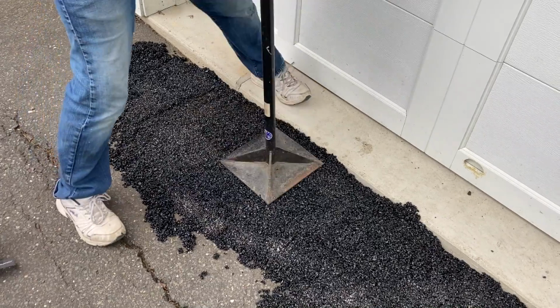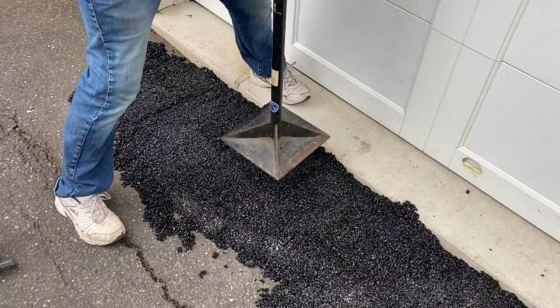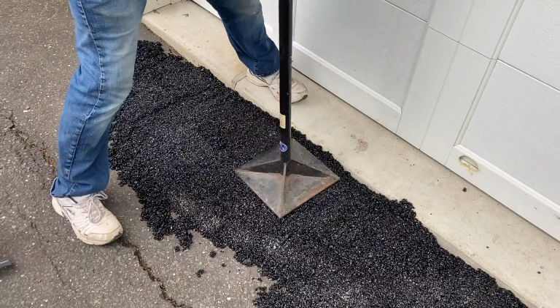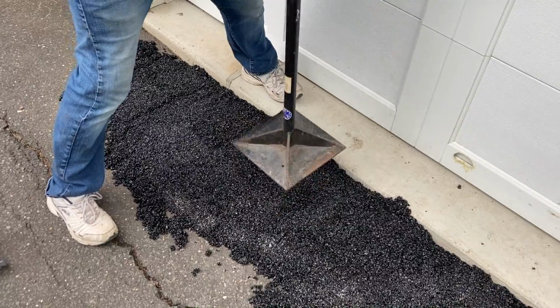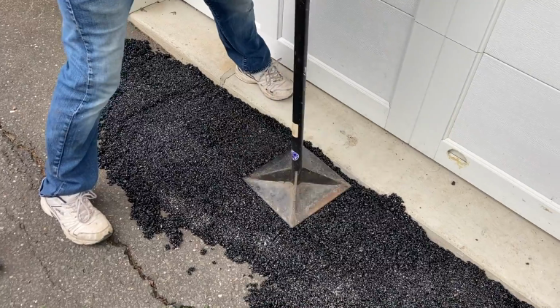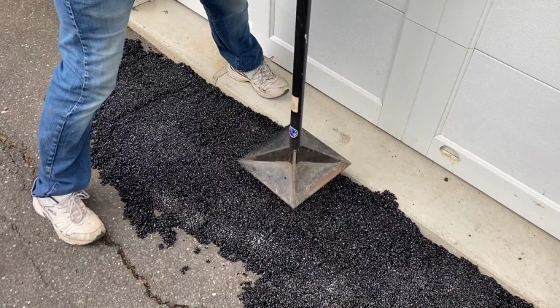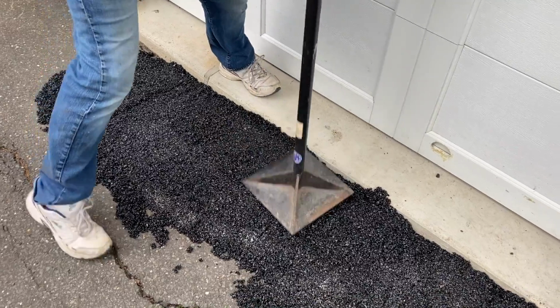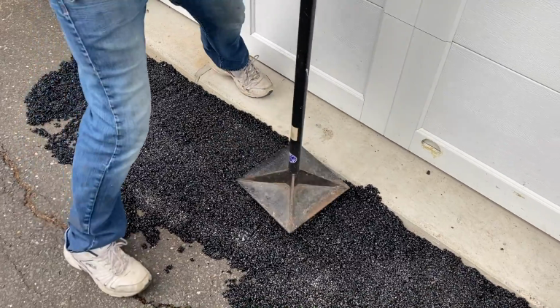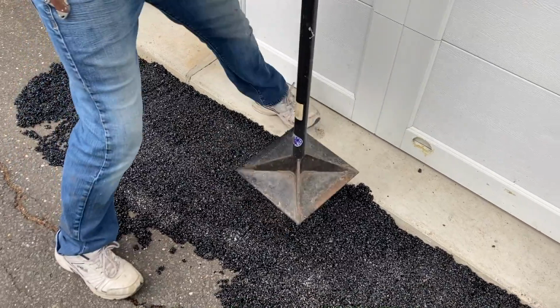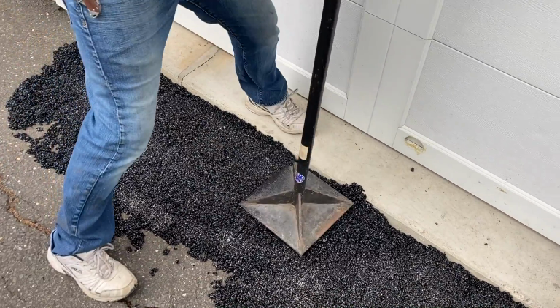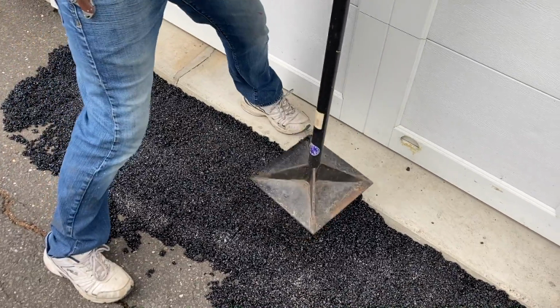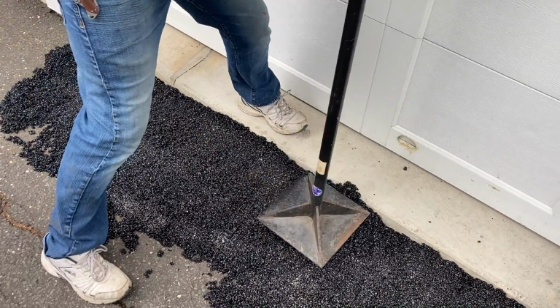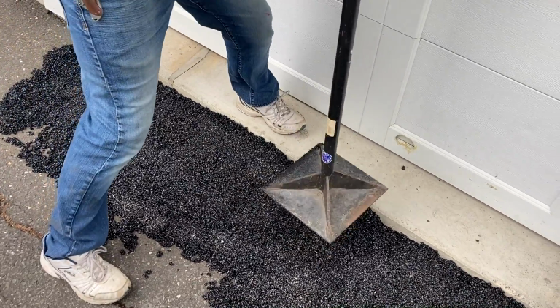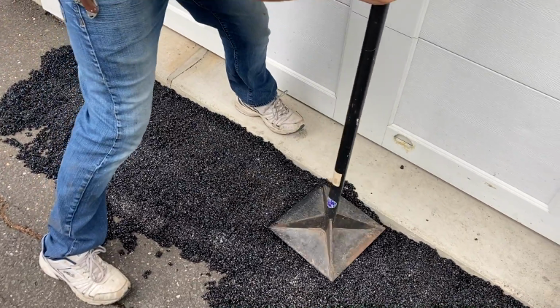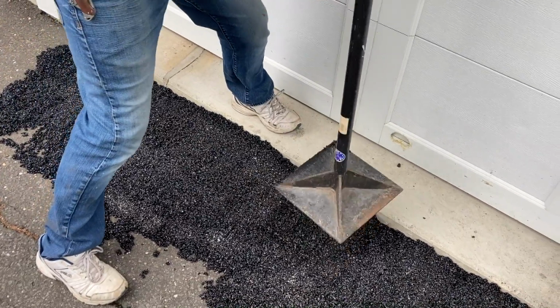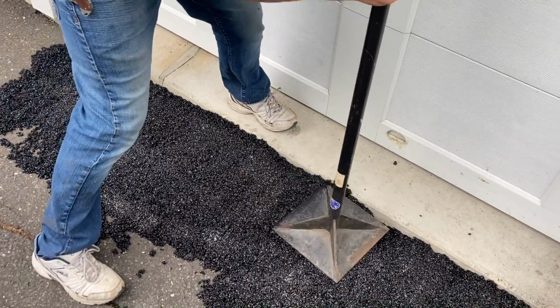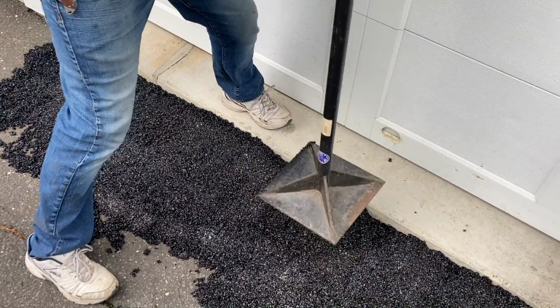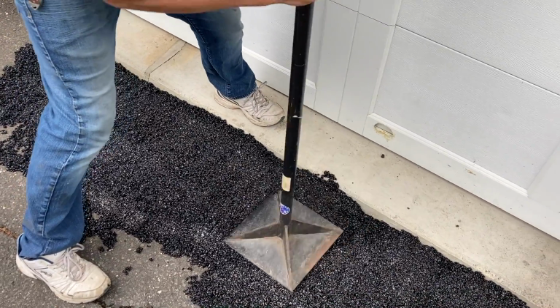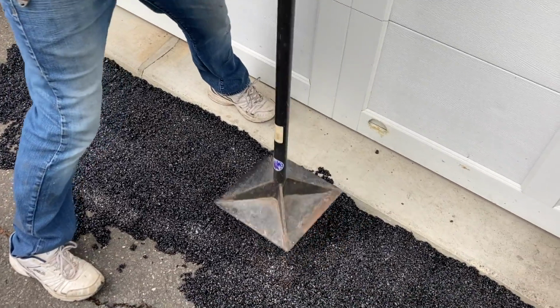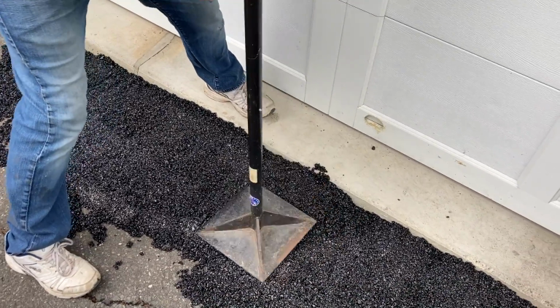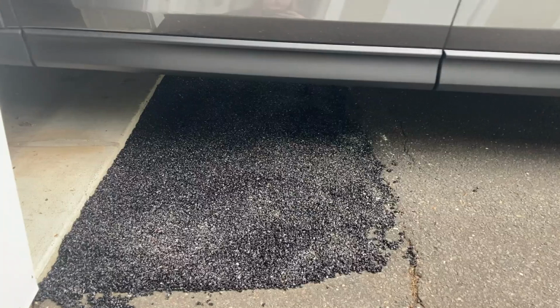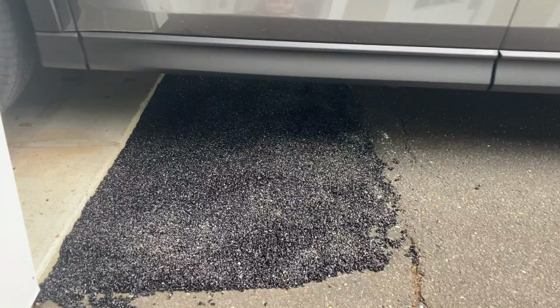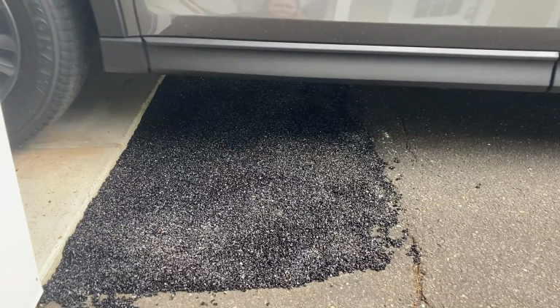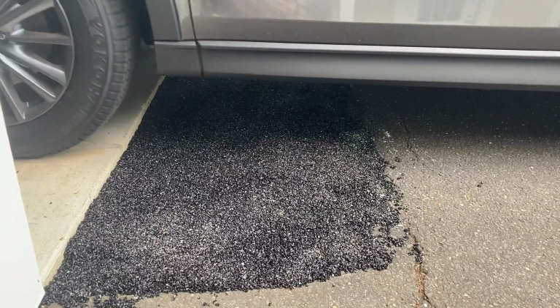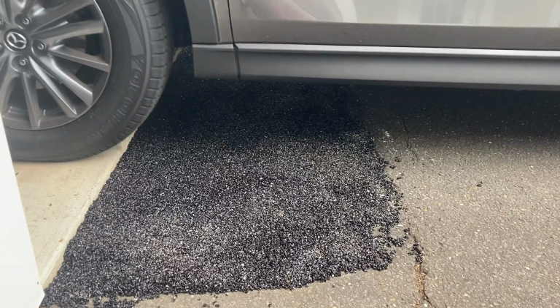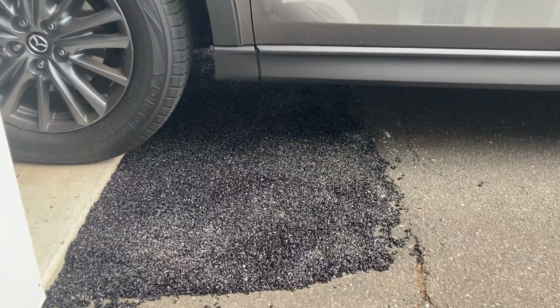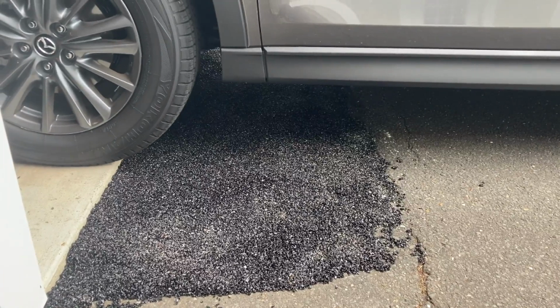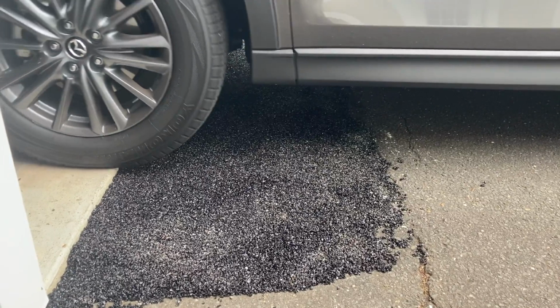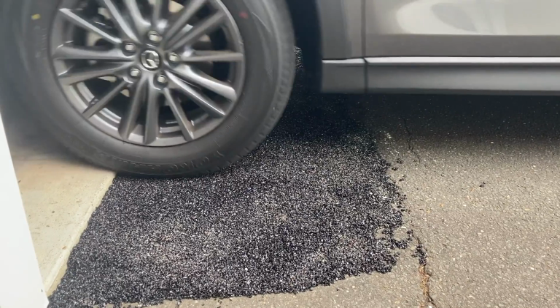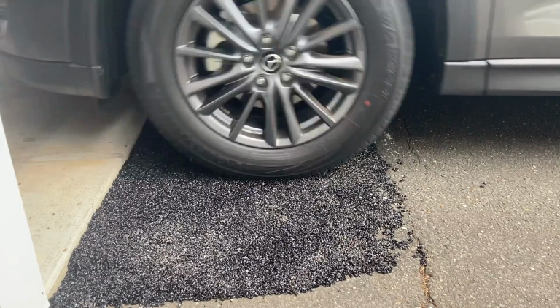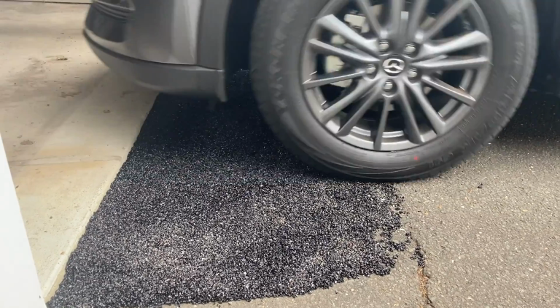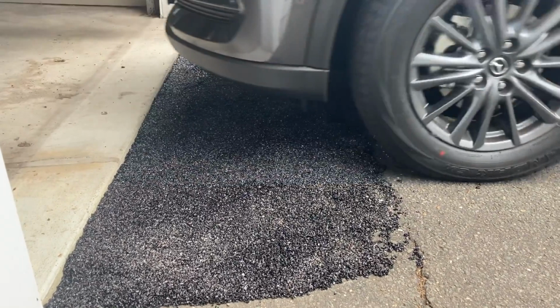You can spread out the material evenly and then tamp it down. Once it's tamped down, traffic can drive right over it.